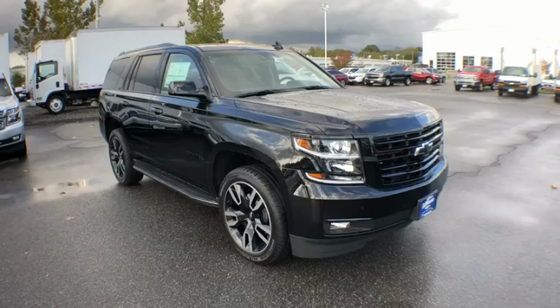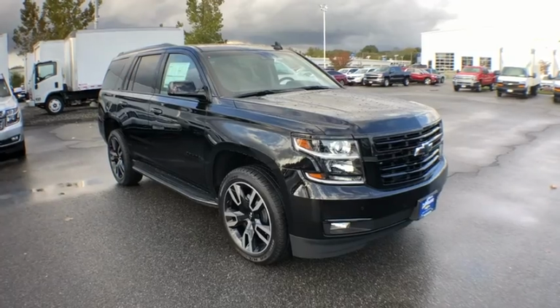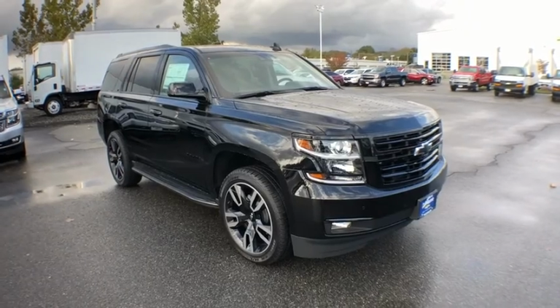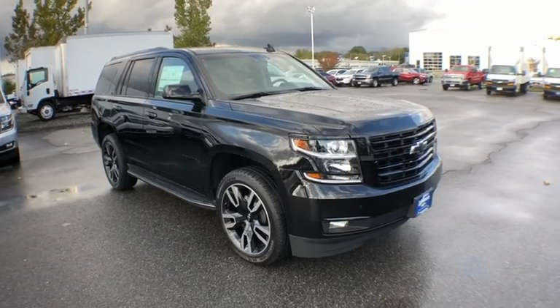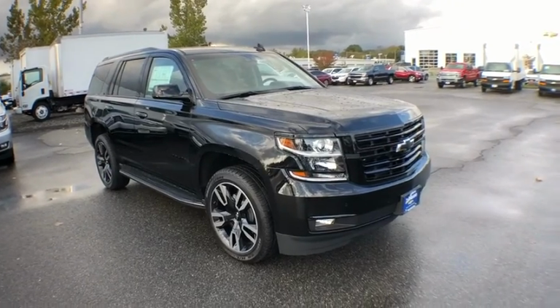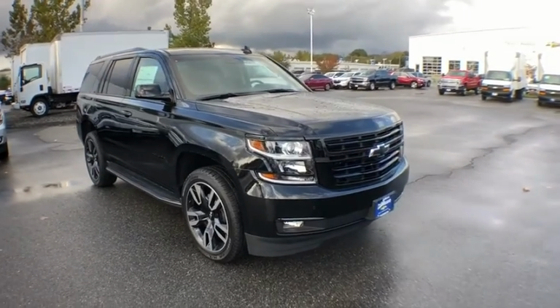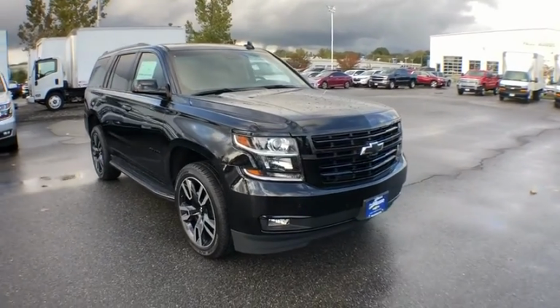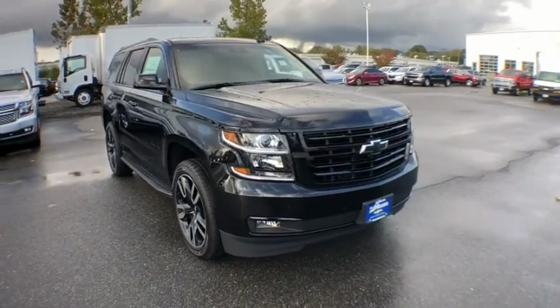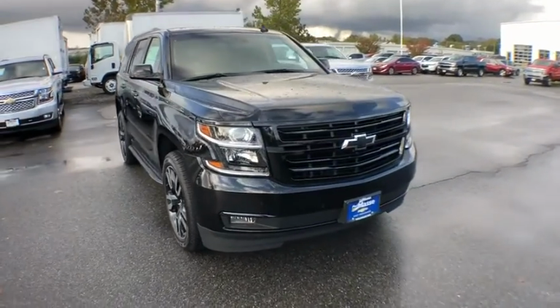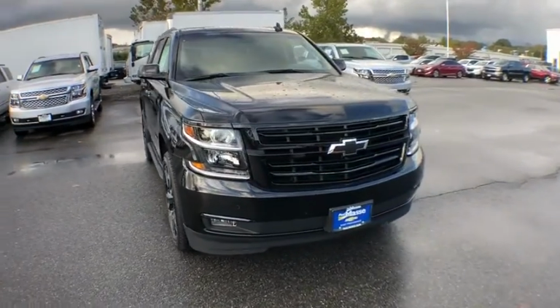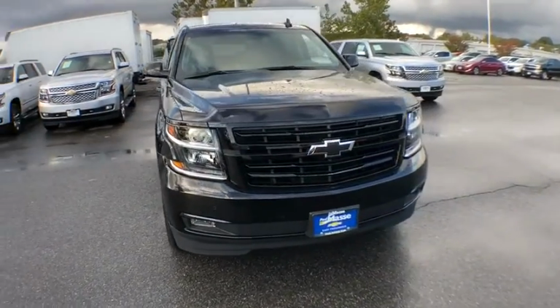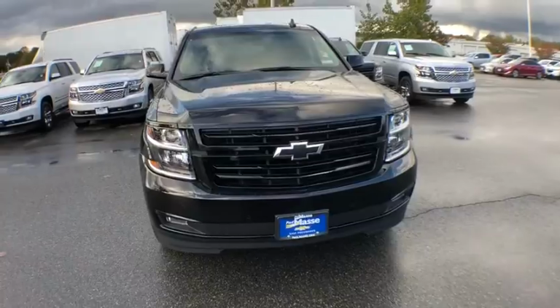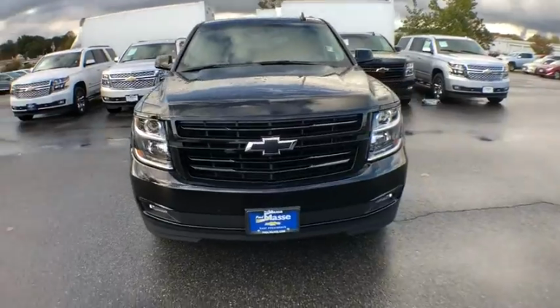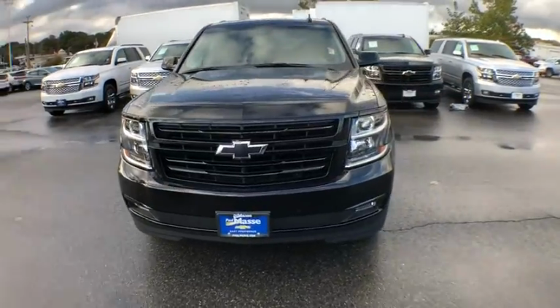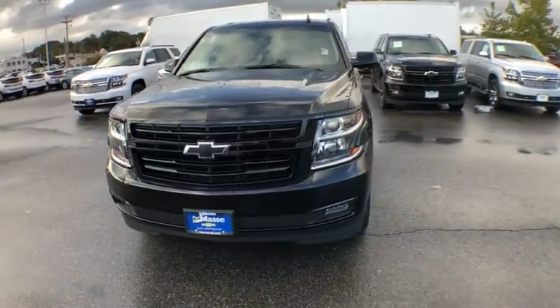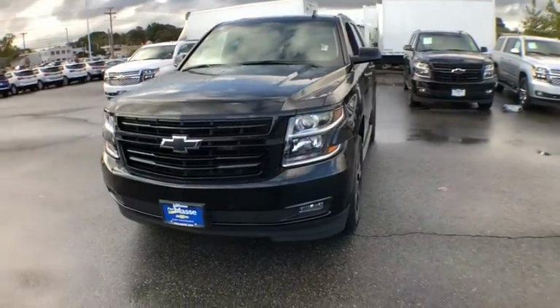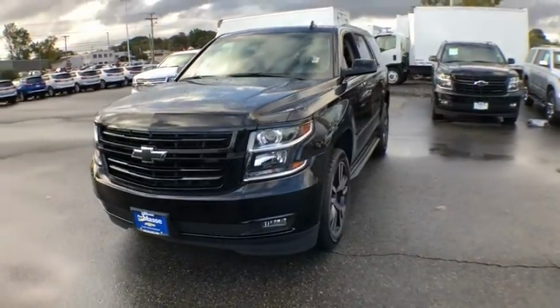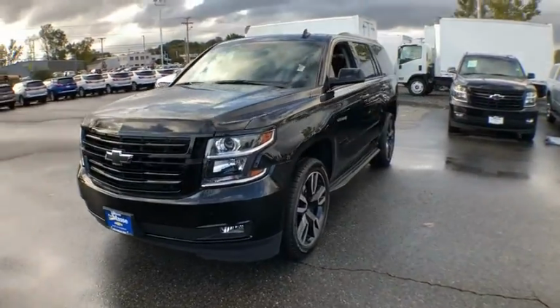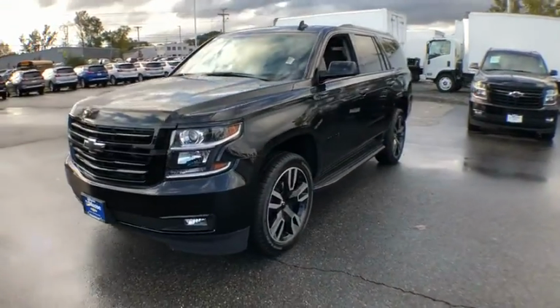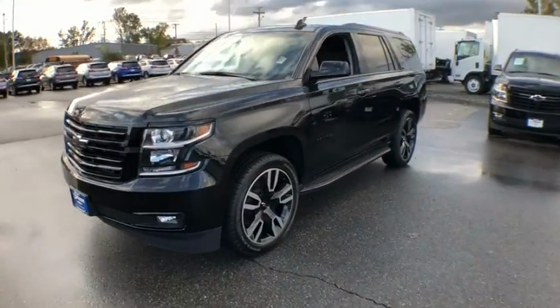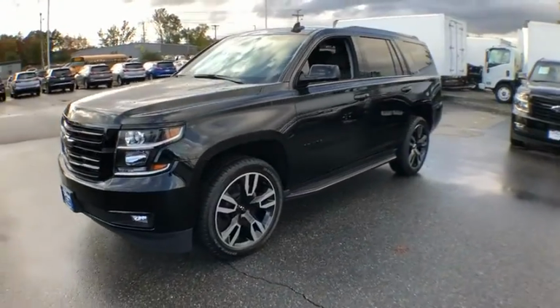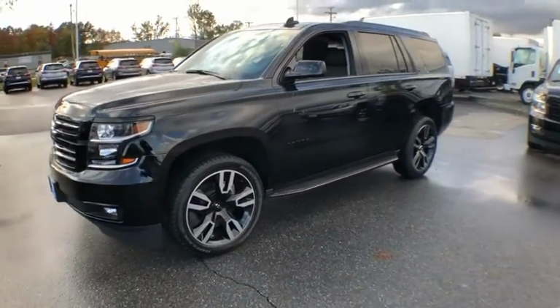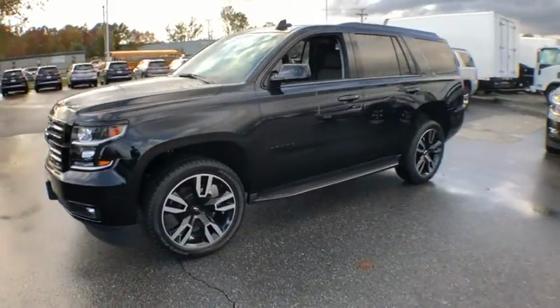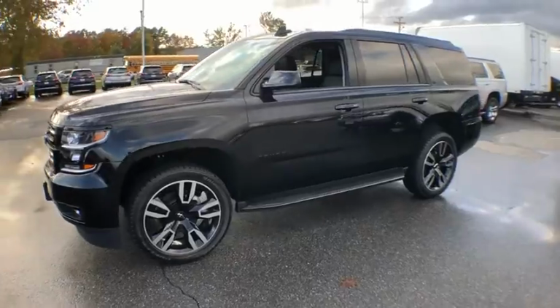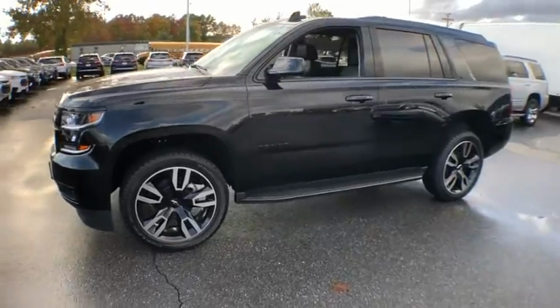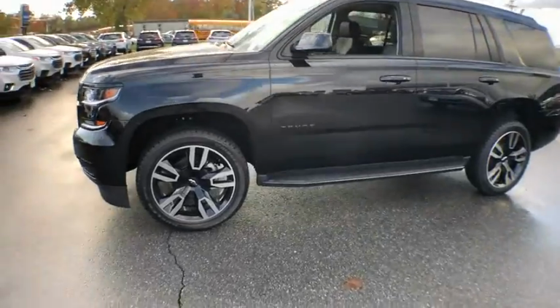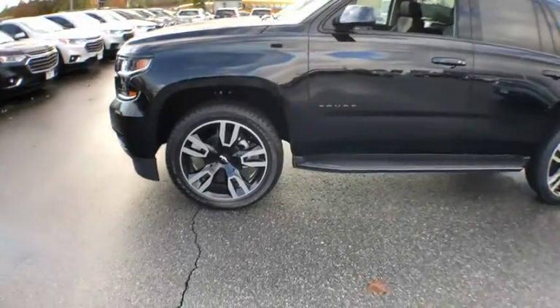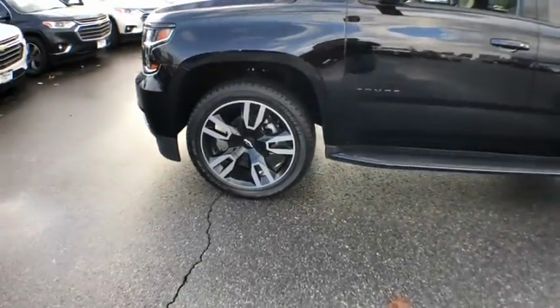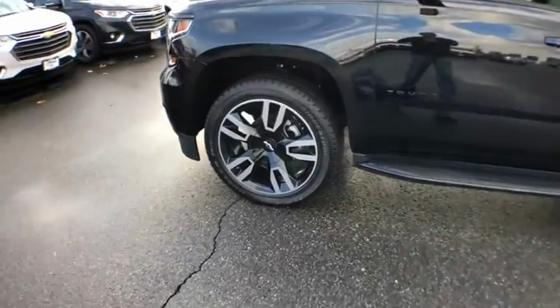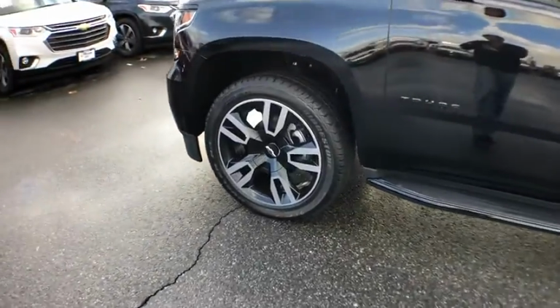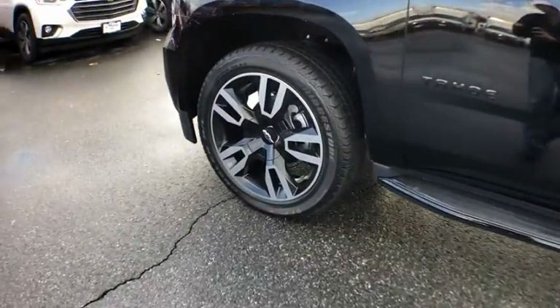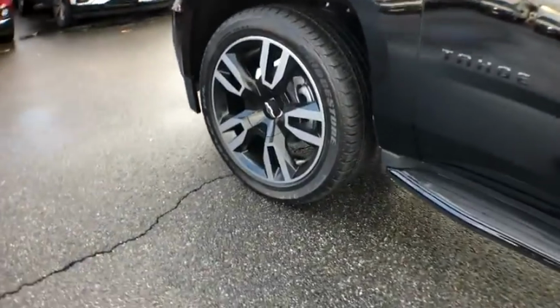2019 Chevrolet Tahoe. Tahoe has been the best-selling sports utility vehicle, accounting annually for more than 25% of all full-size SUV registrations in the United States. Here are some of this vehicle's great options.